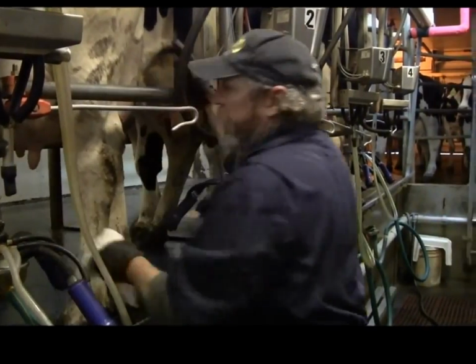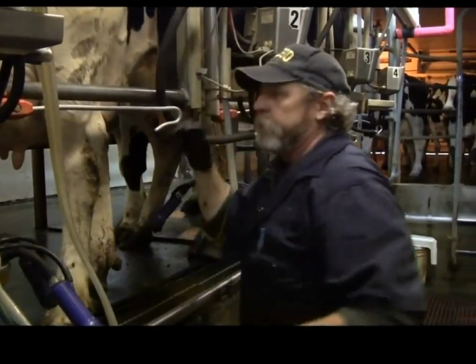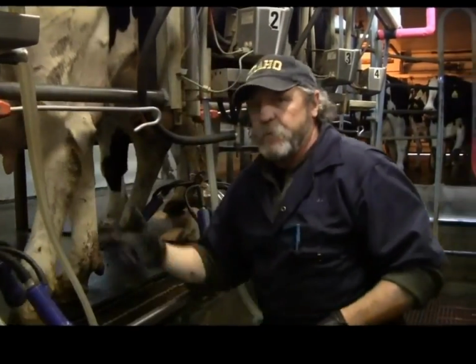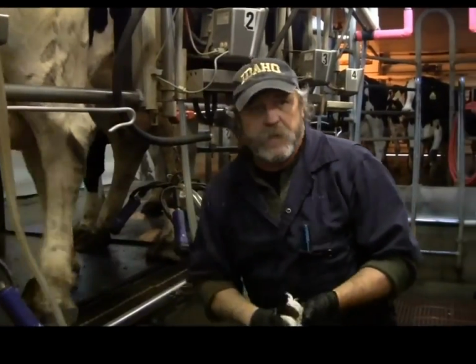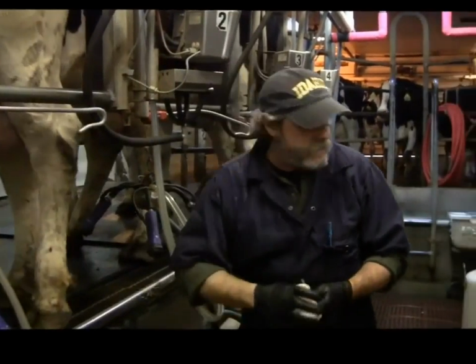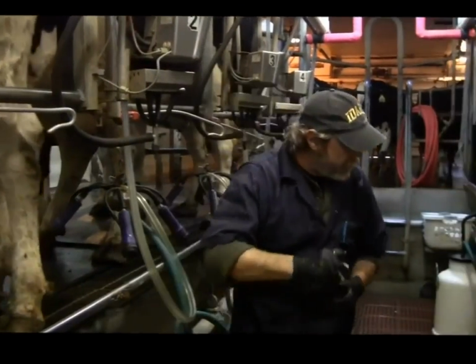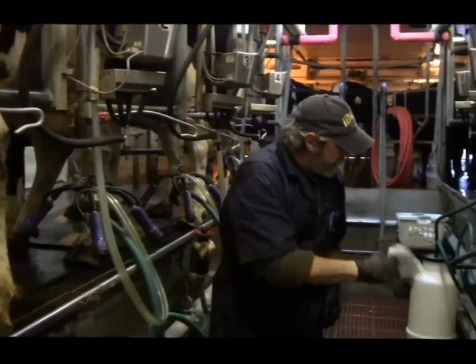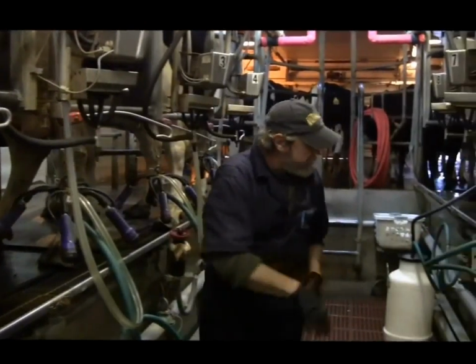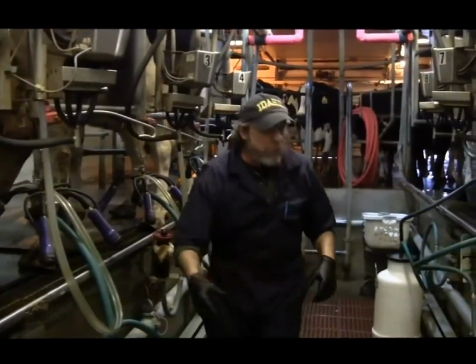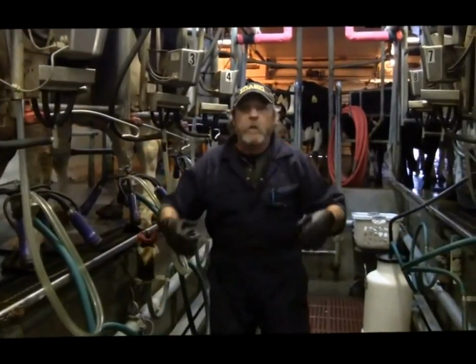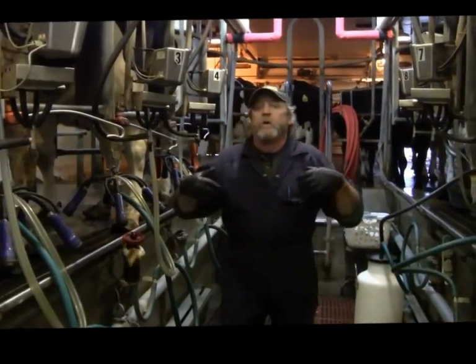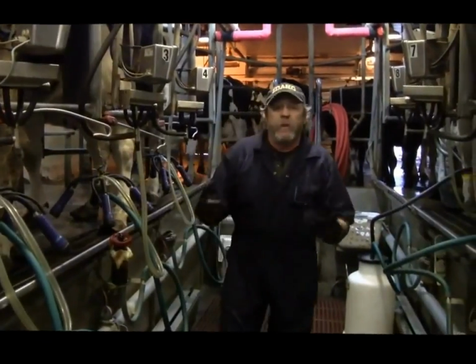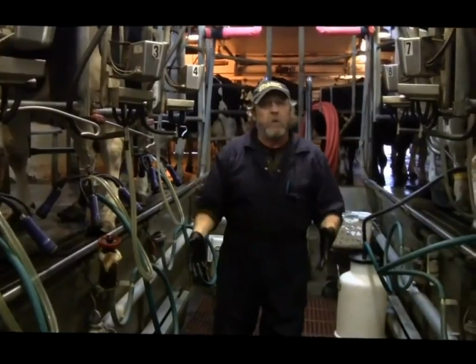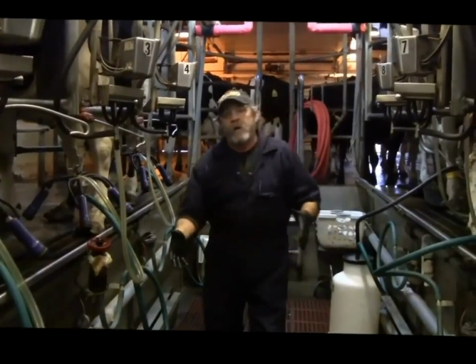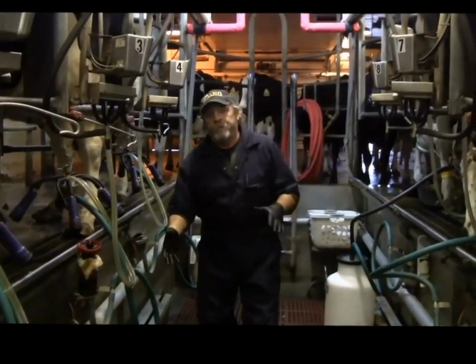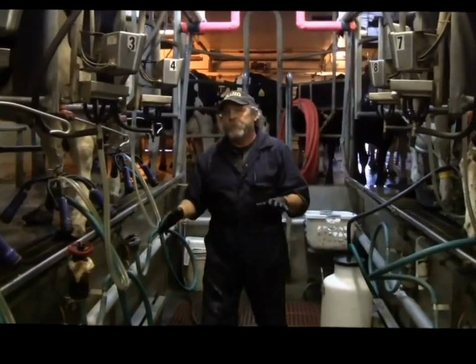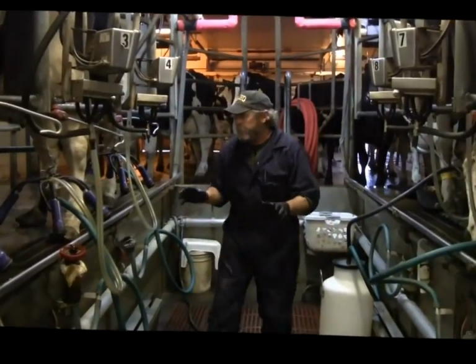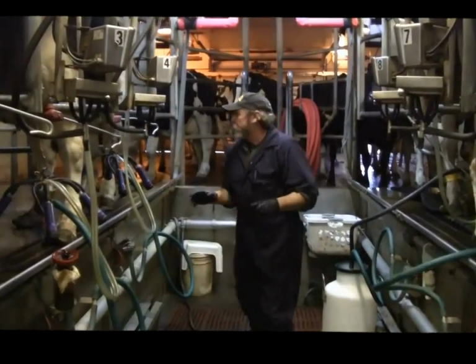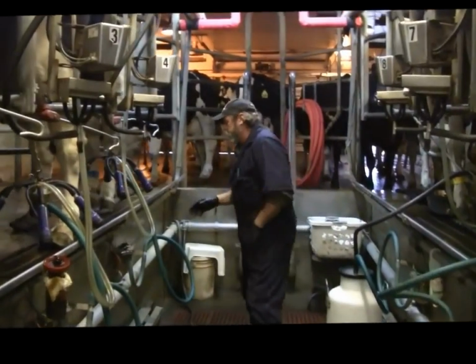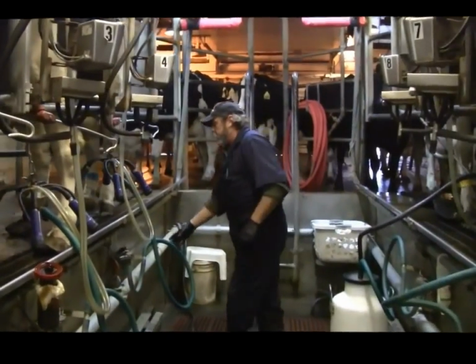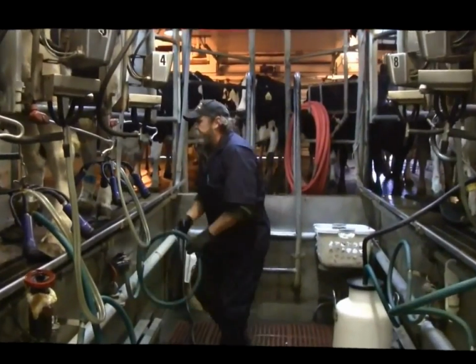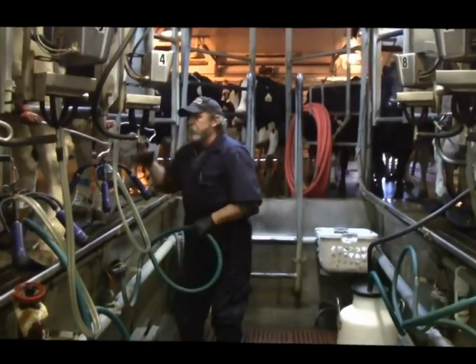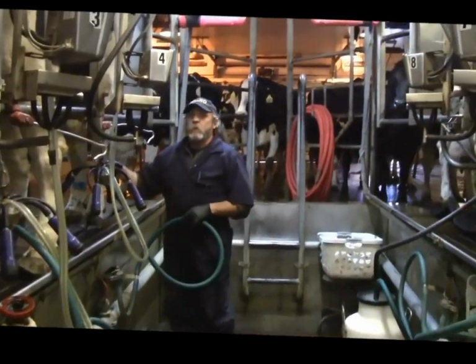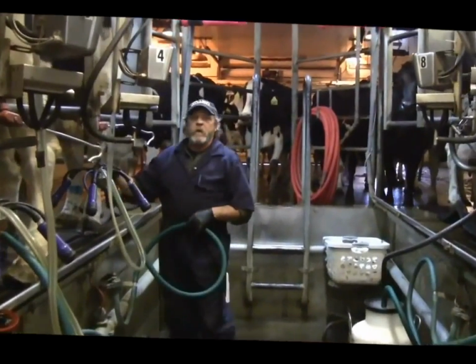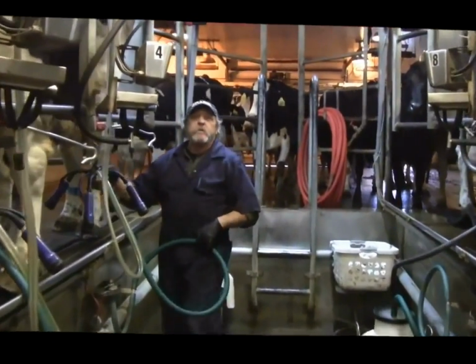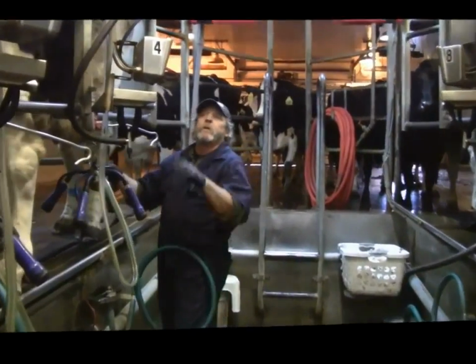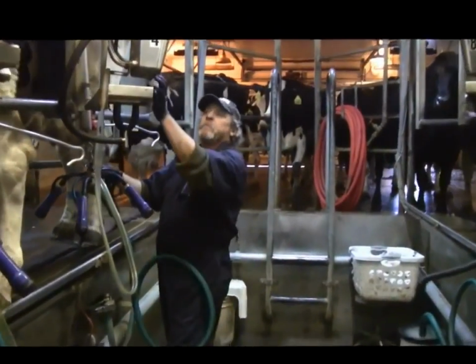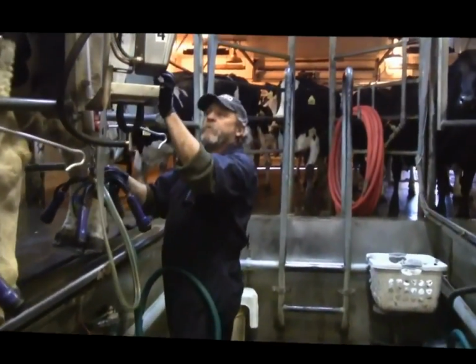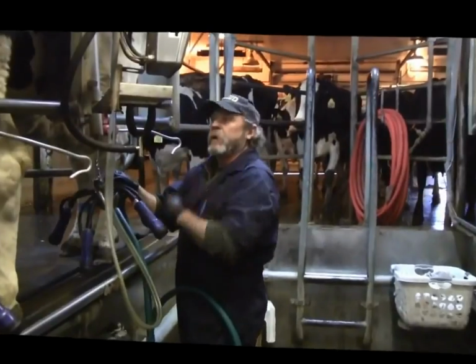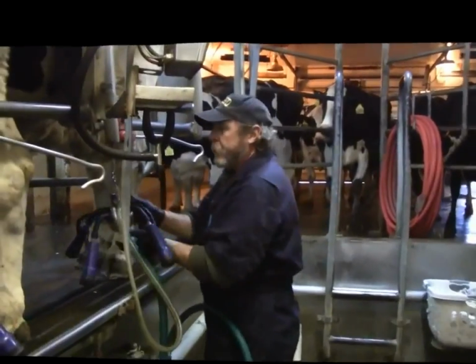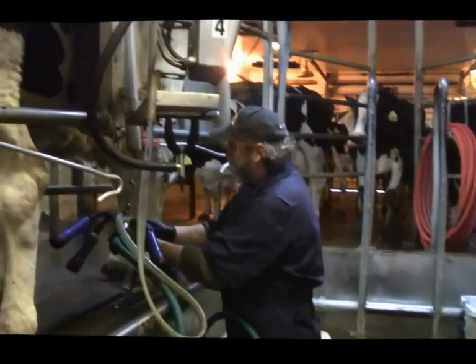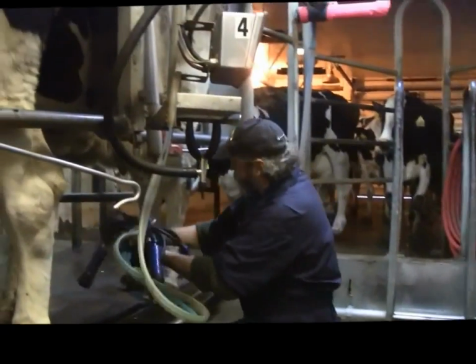During the process, this is going to allow the cow to let her milk down. With that, we hang the unit on her and we should be able to let her down.